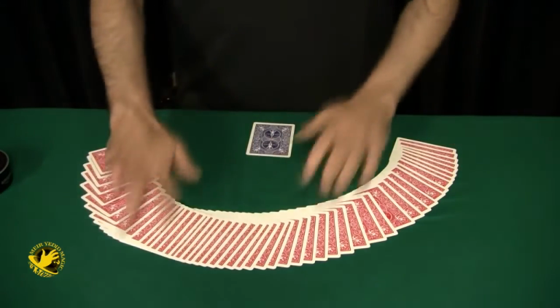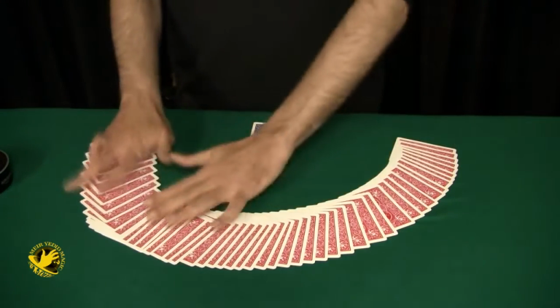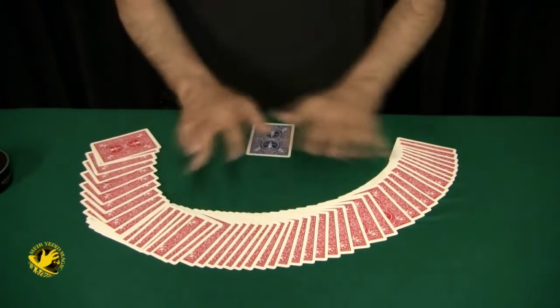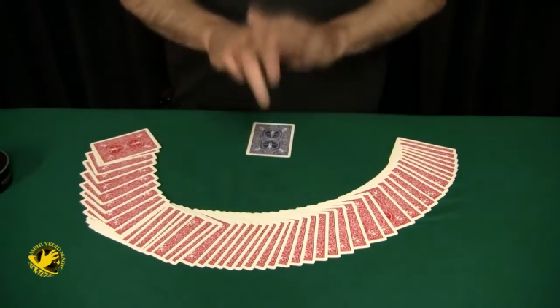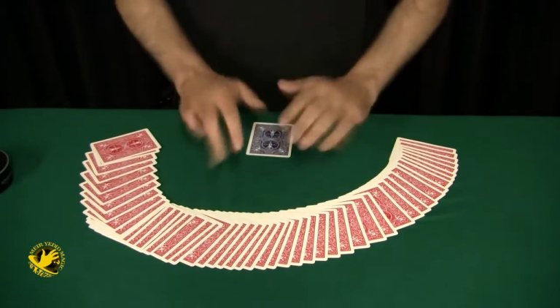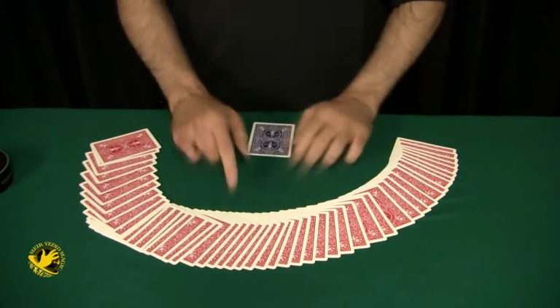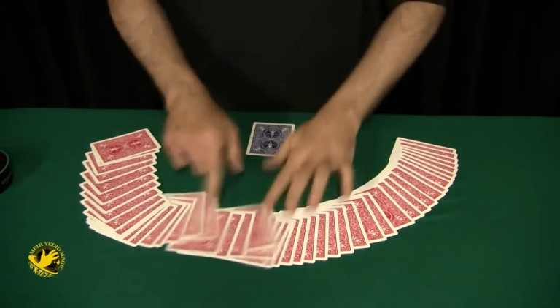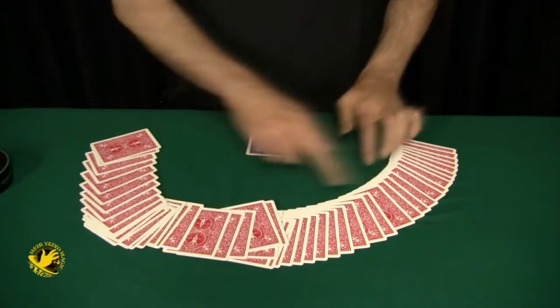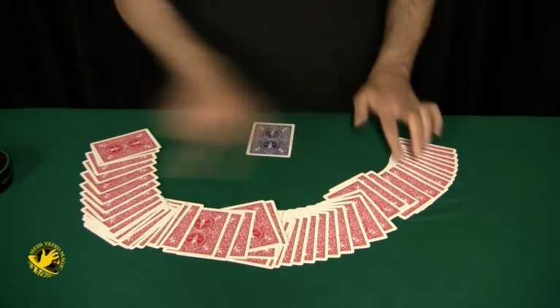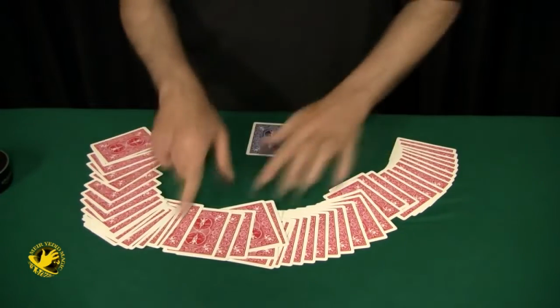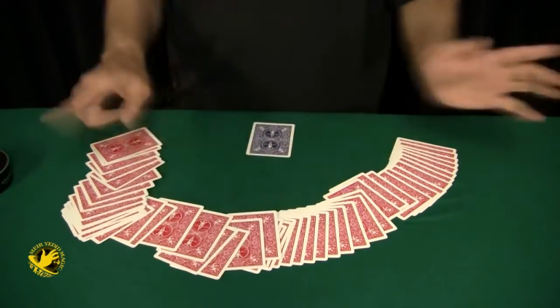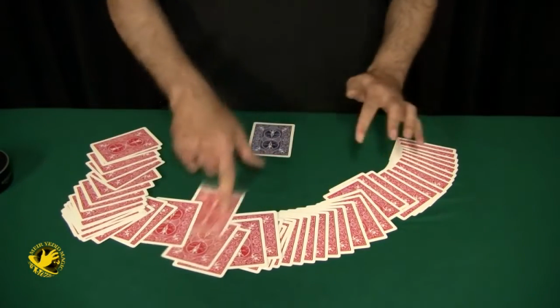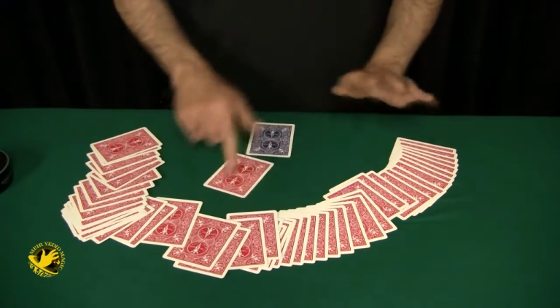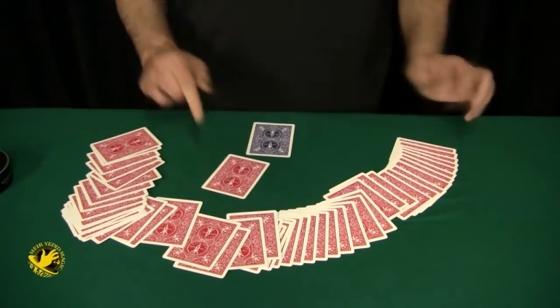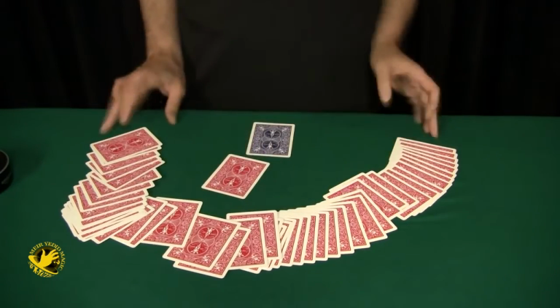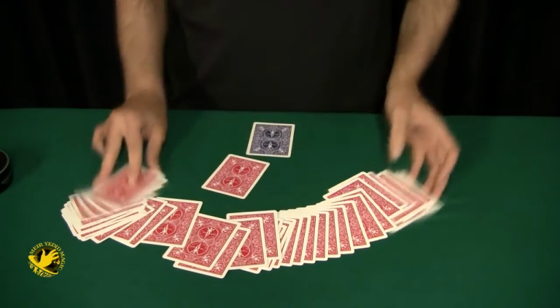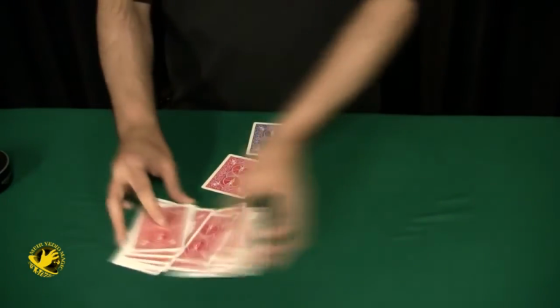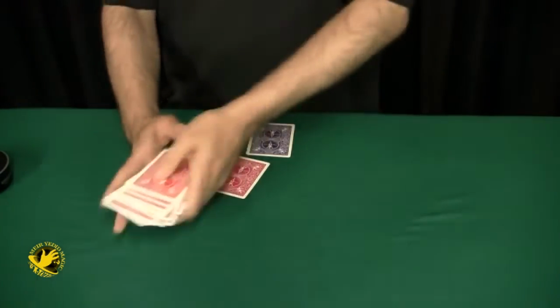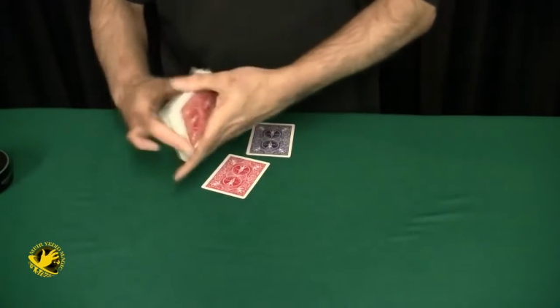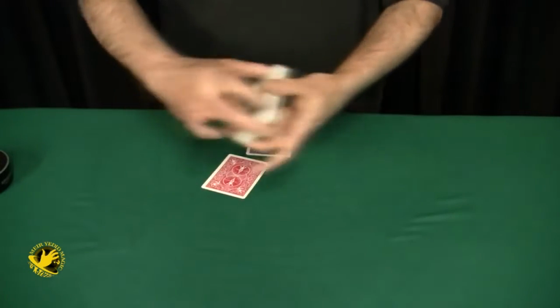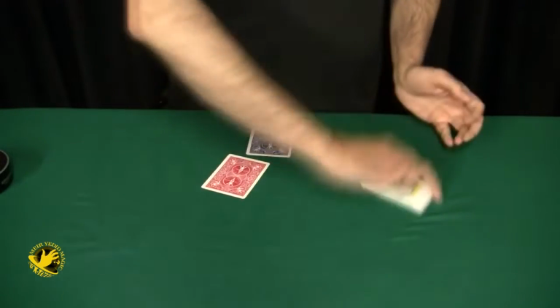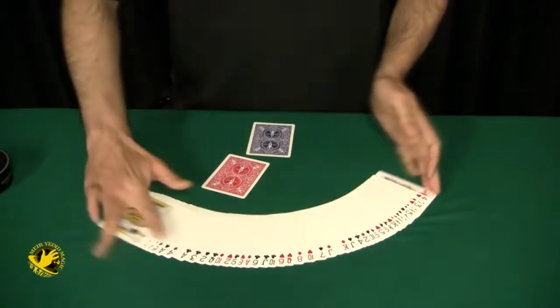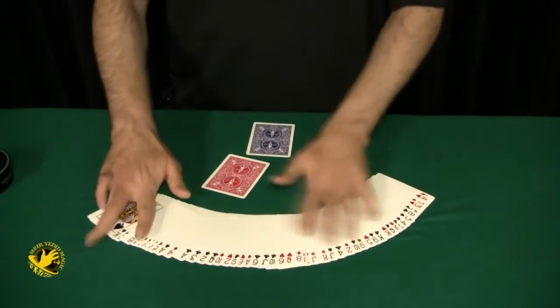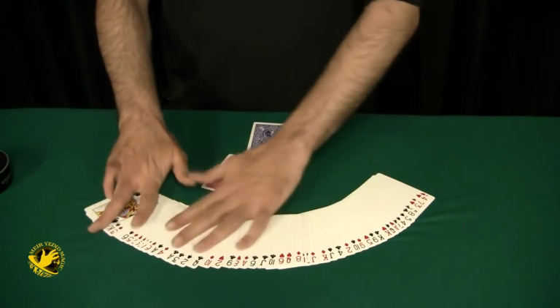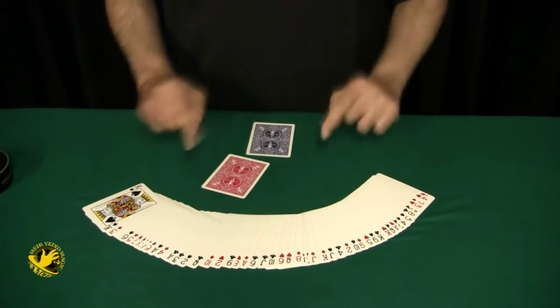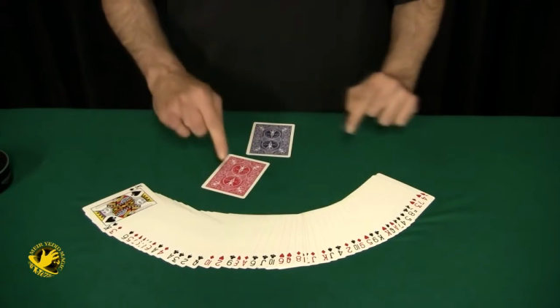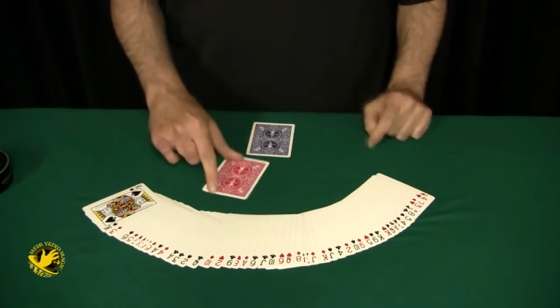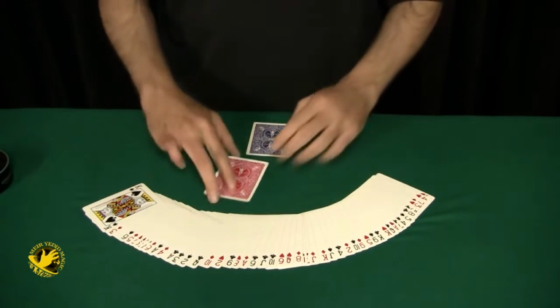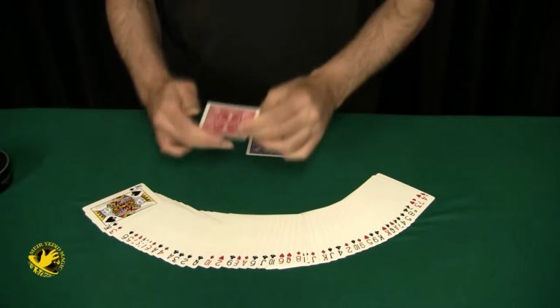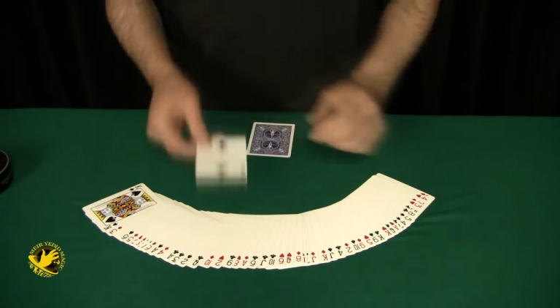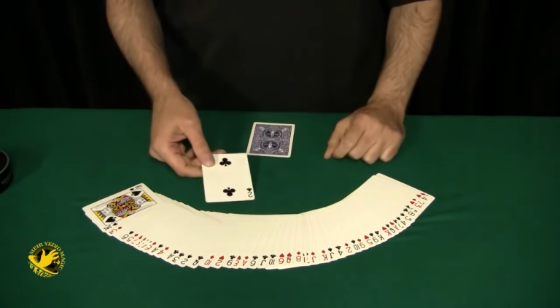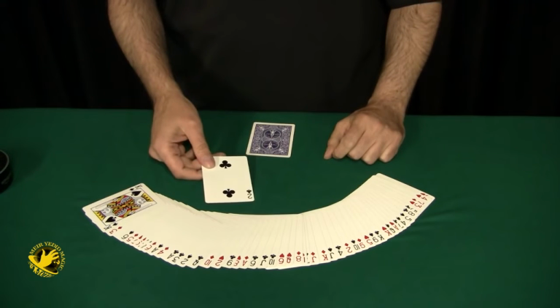The spectator can literally take any one of these cards — one from here, here, here — anyone they like. Let's say they take this card. Remember, they had a free choice. You show them they could have had any of these, but this is the card they selected: the Two of Clubs.